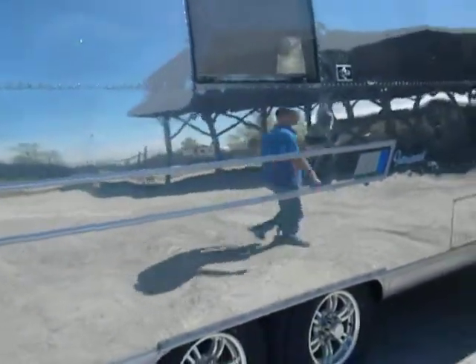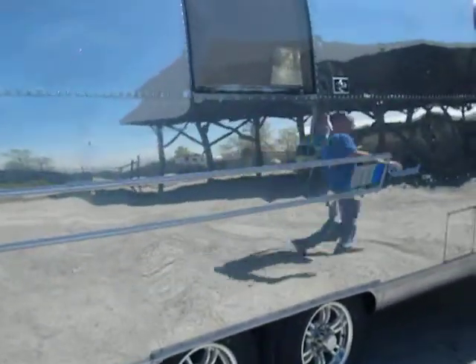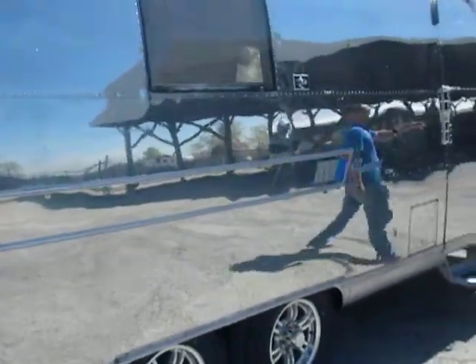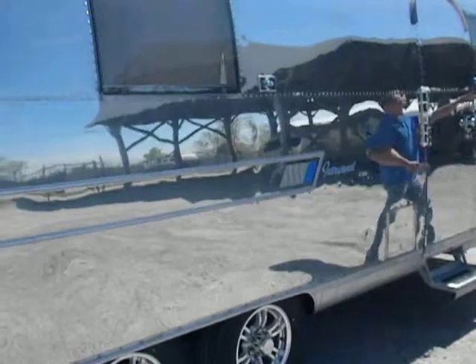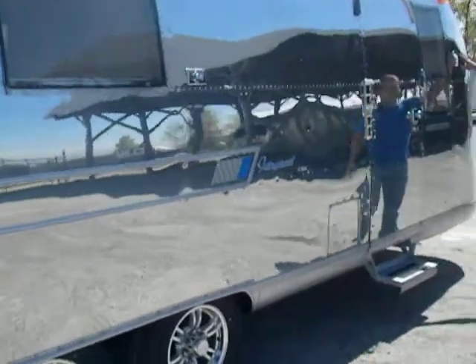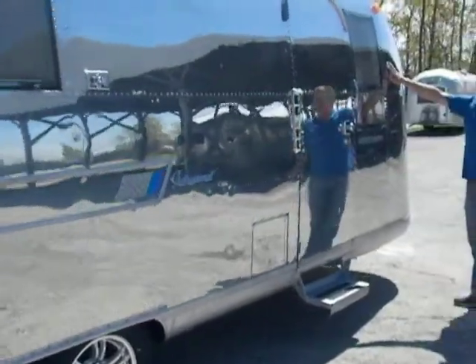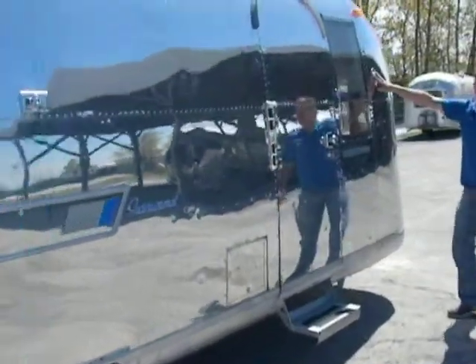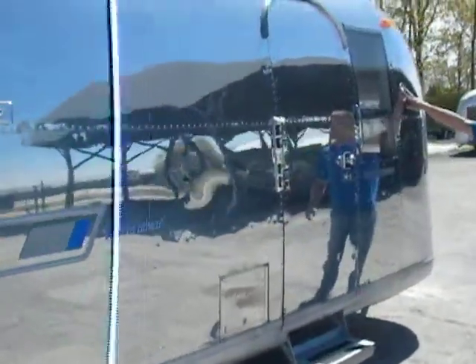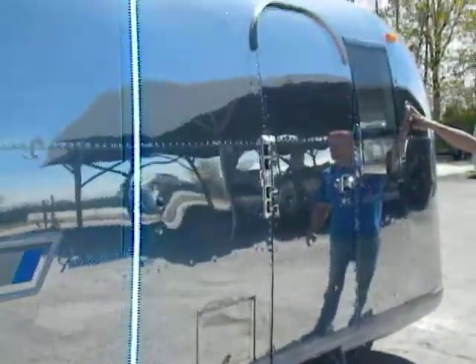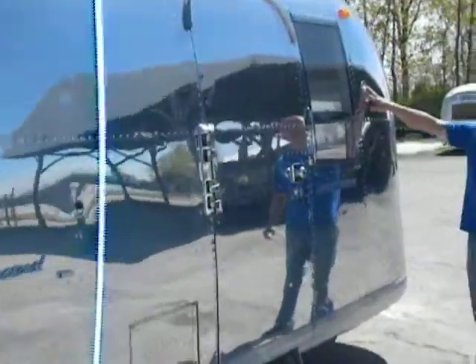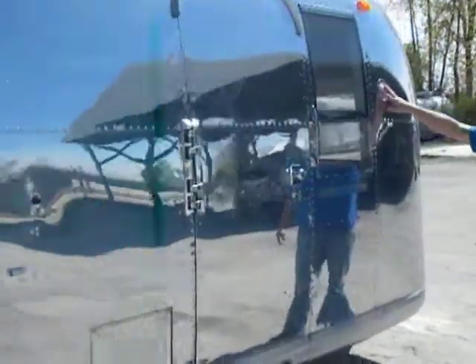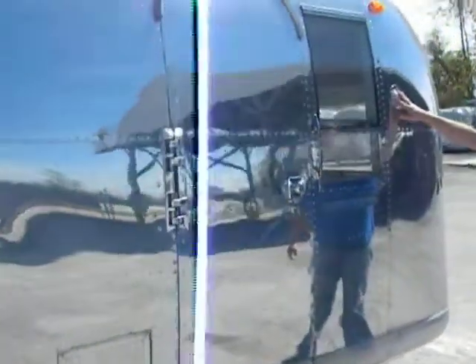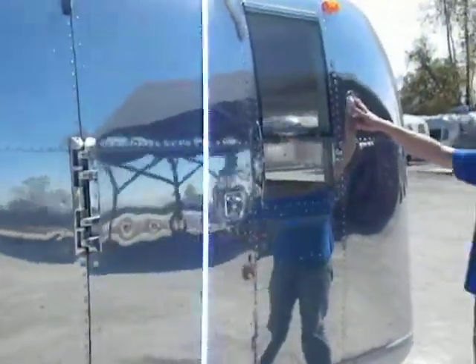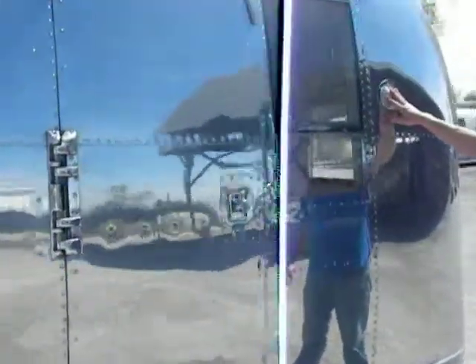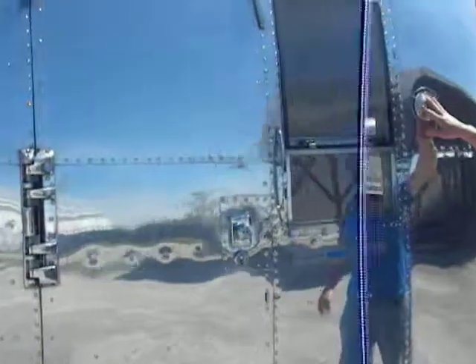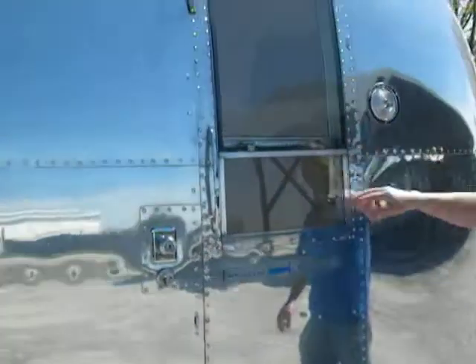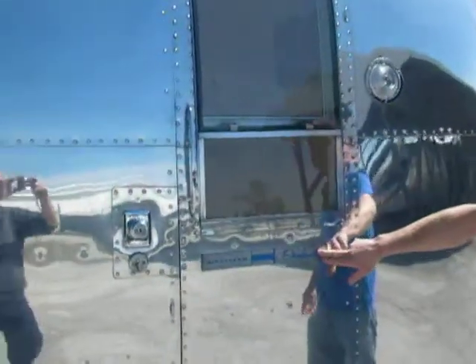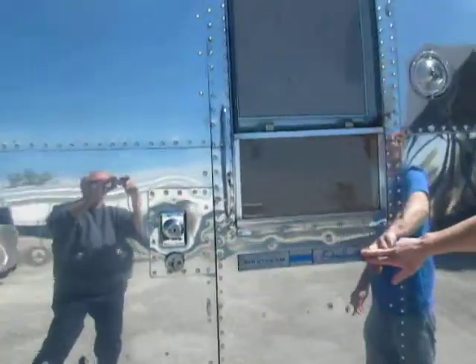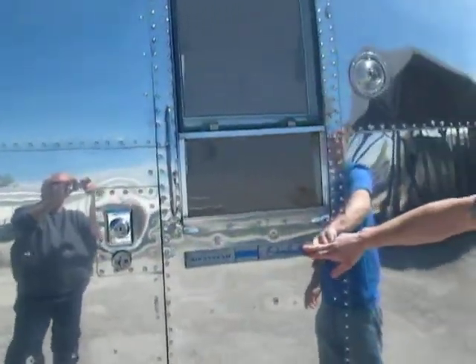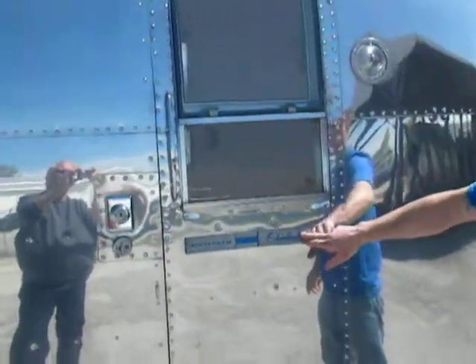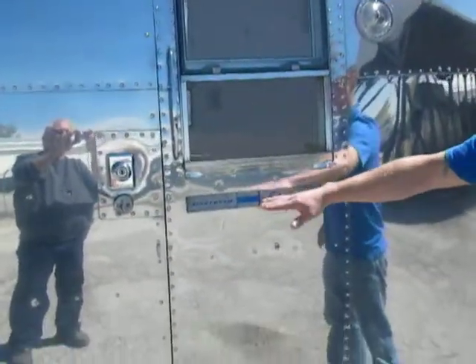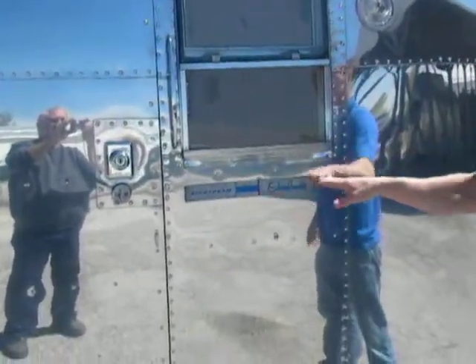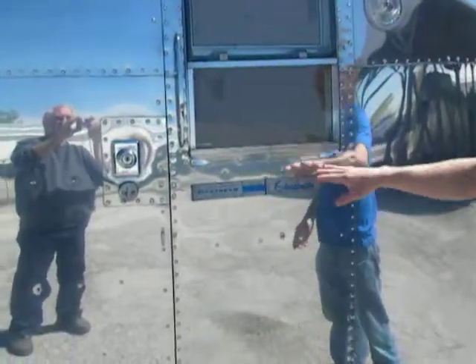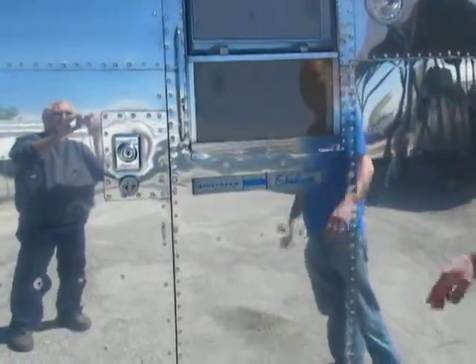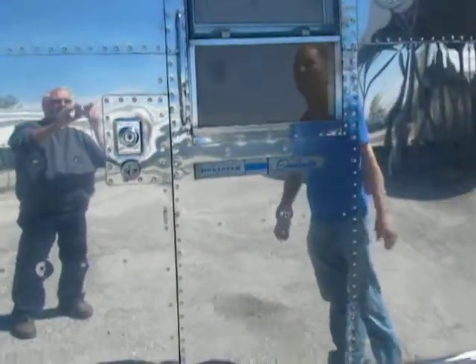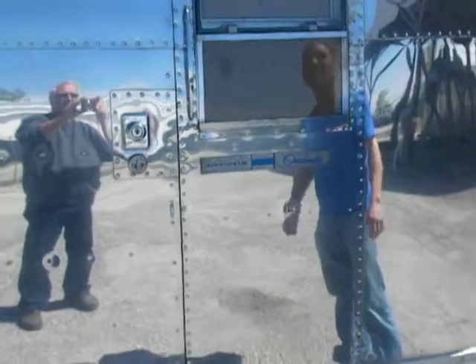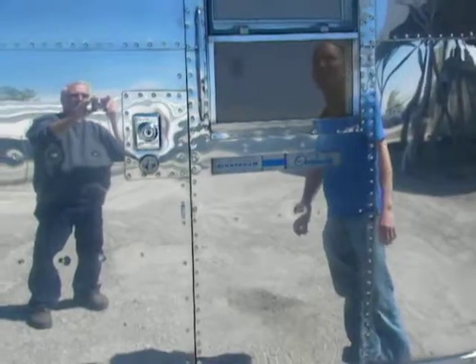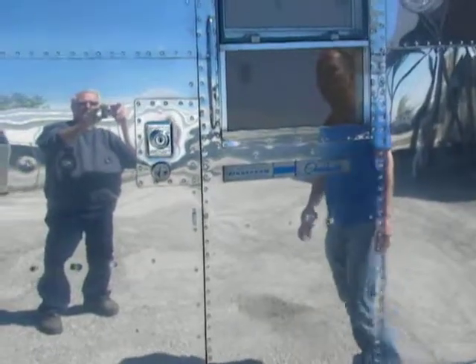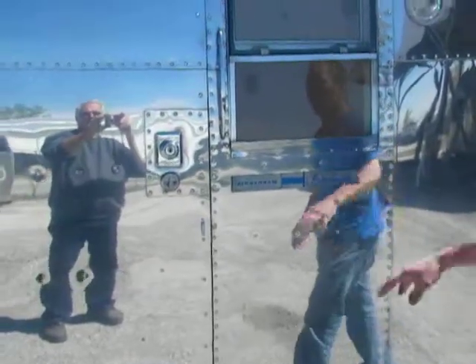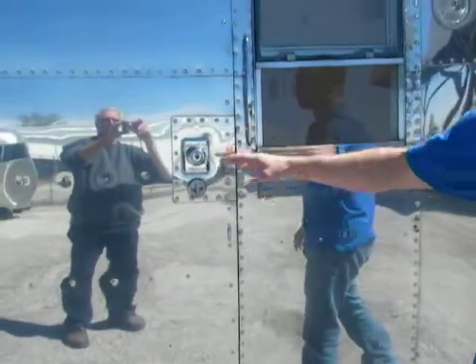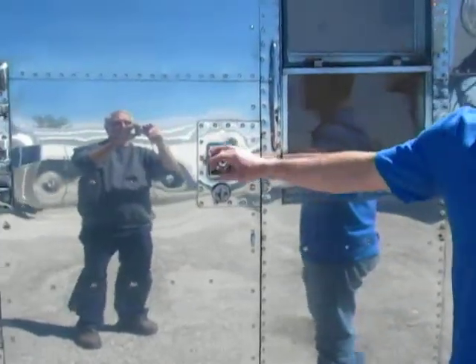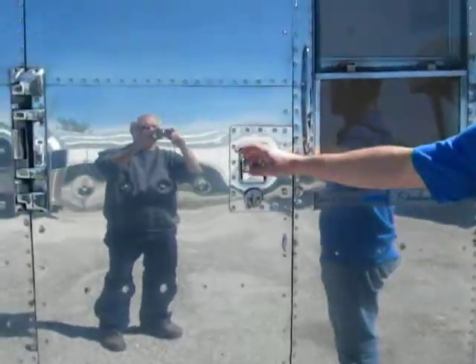Any sports lights all get new lenses and bulbs and are functional. As you can see, this emblem here — we clean that up and put some paint in there. All our doors get new seals.